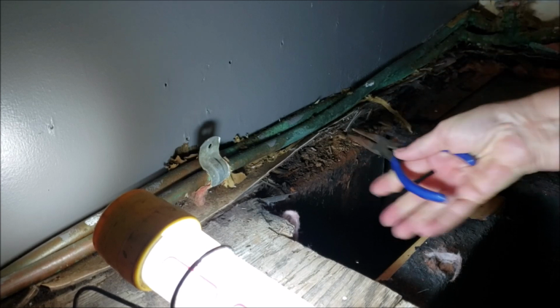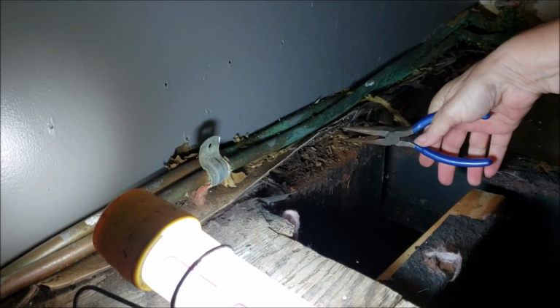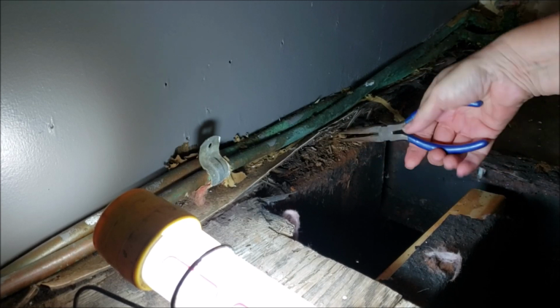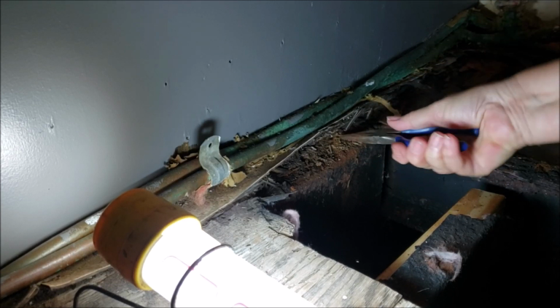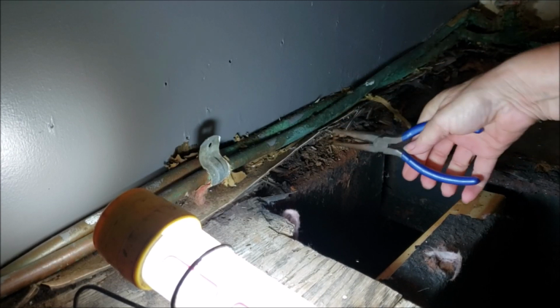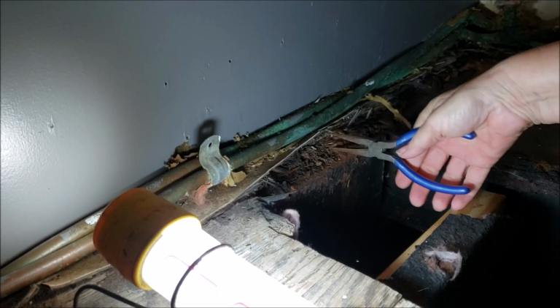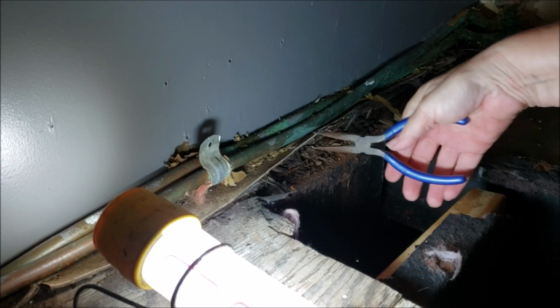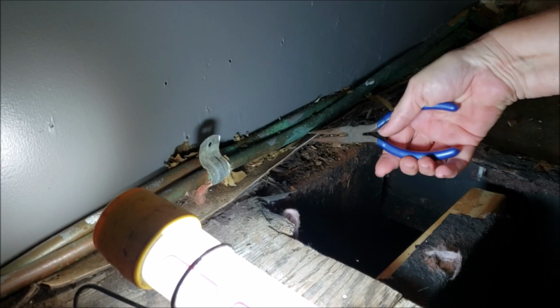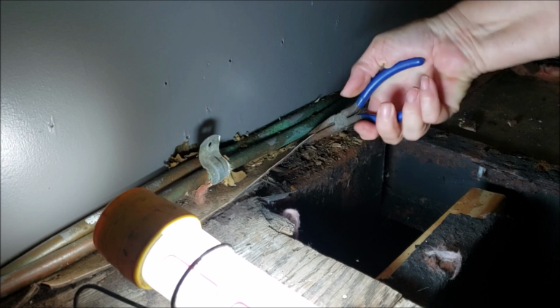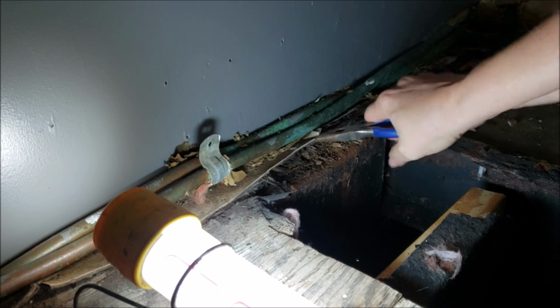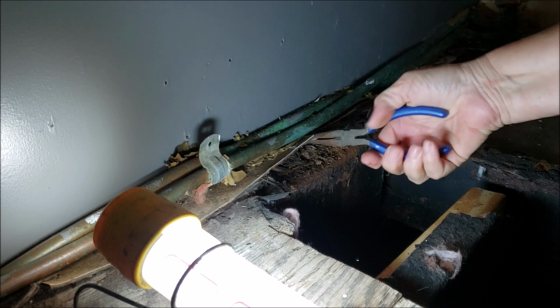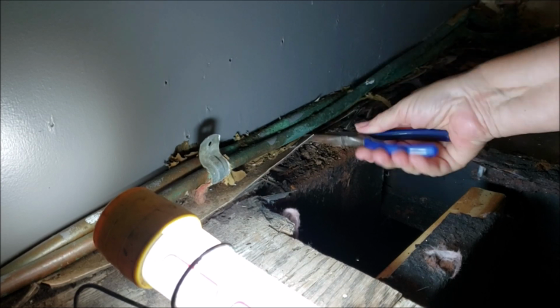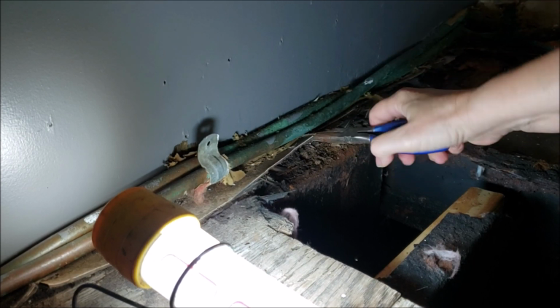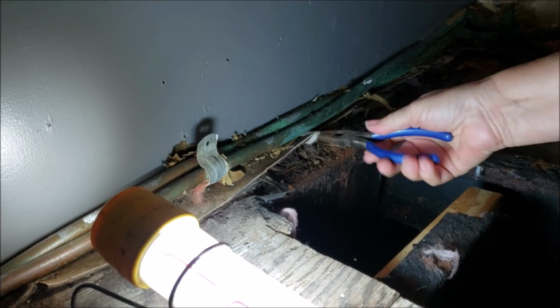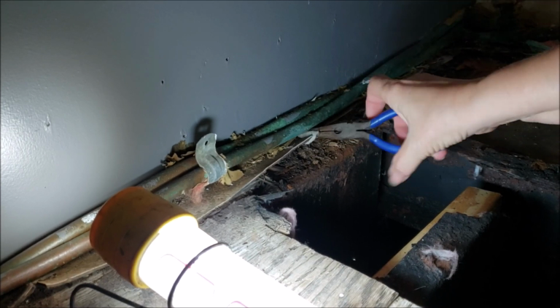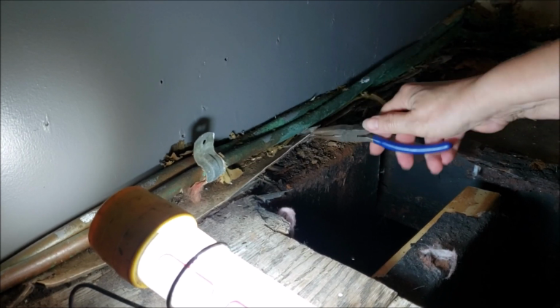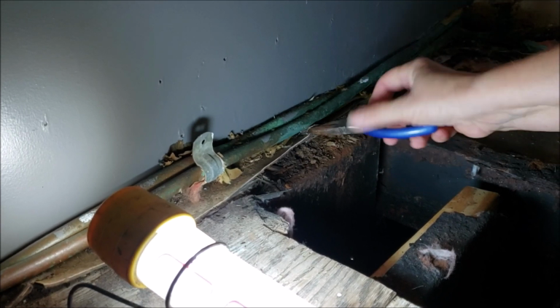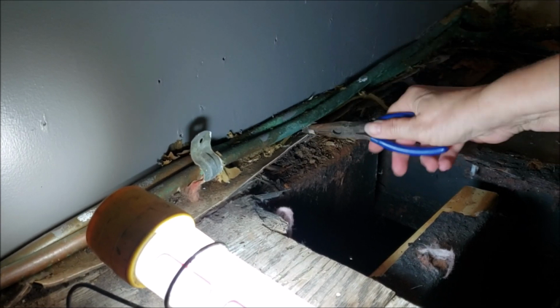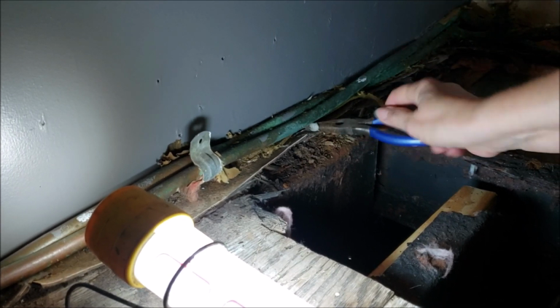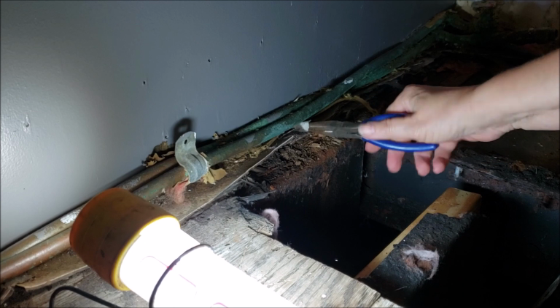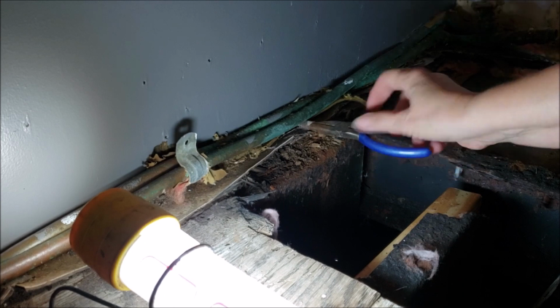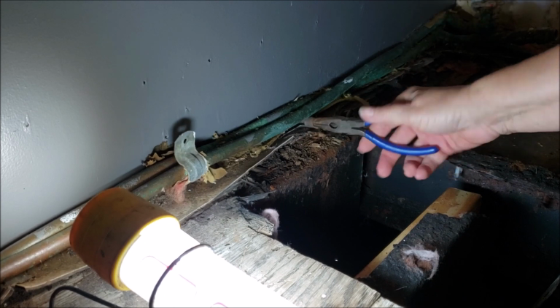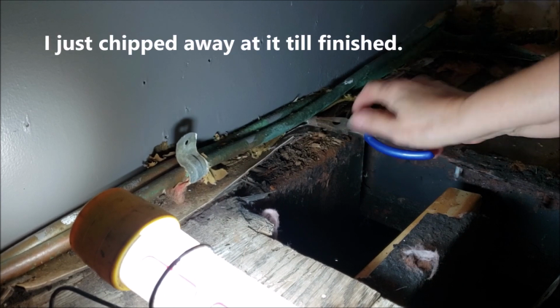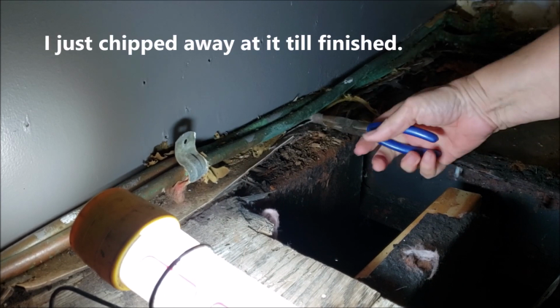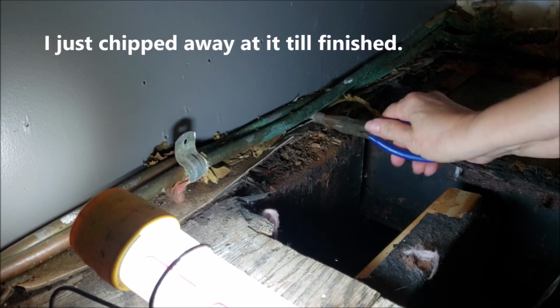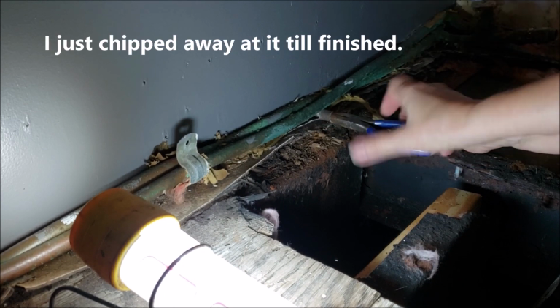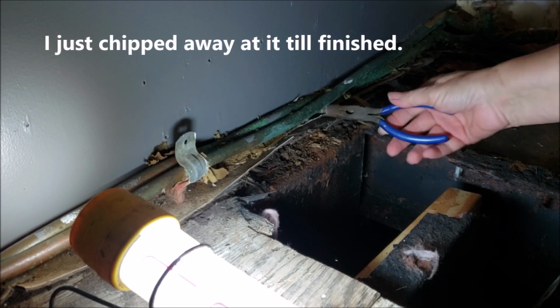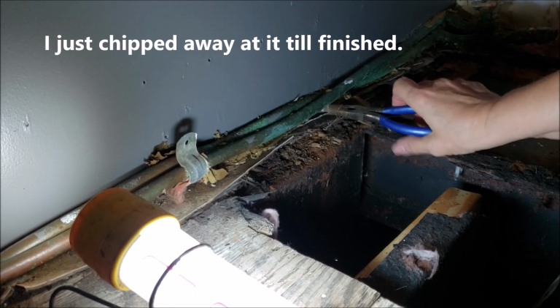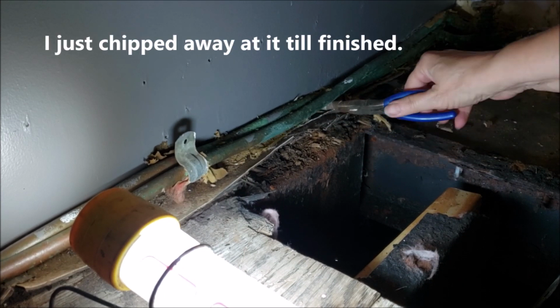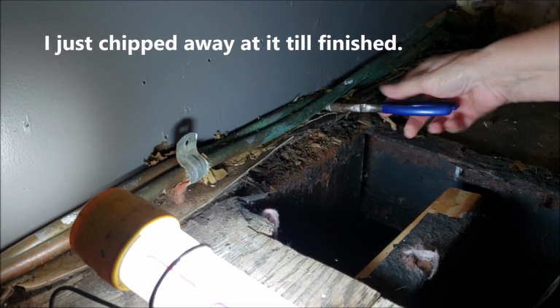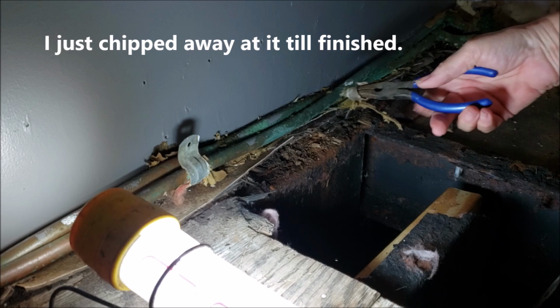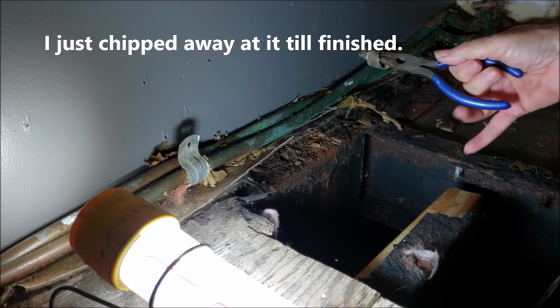It just breaks through that stuff. This is how I got the old linoleum up — very effective, right? Look at that.